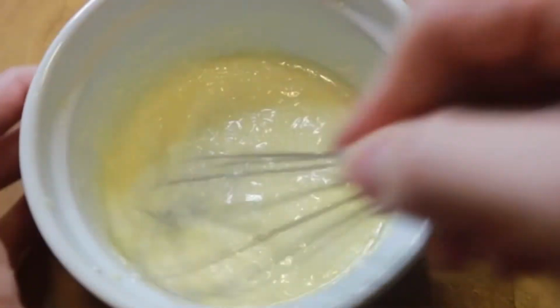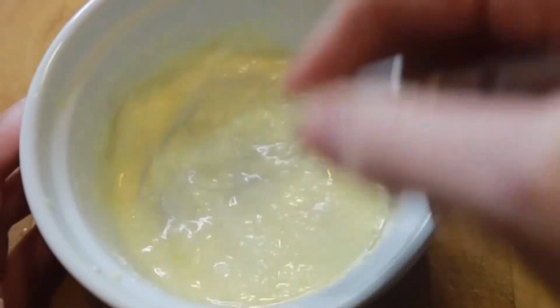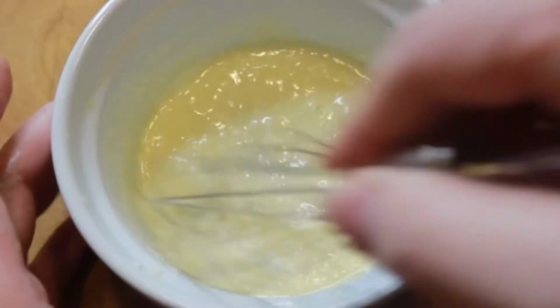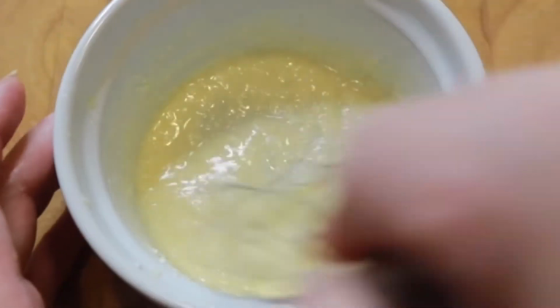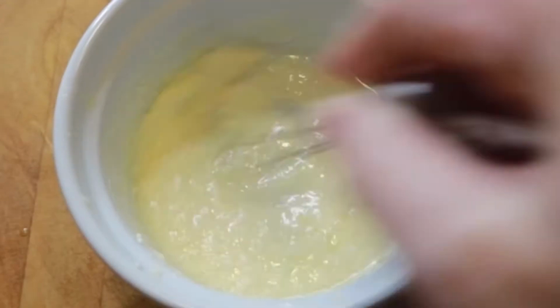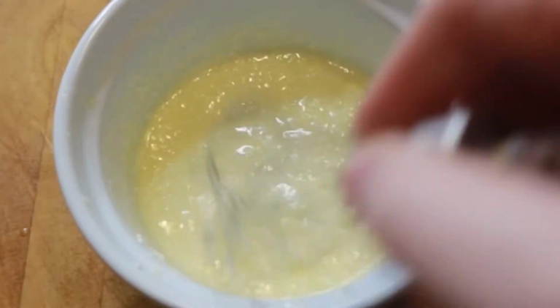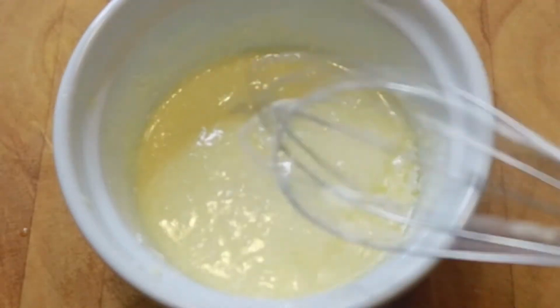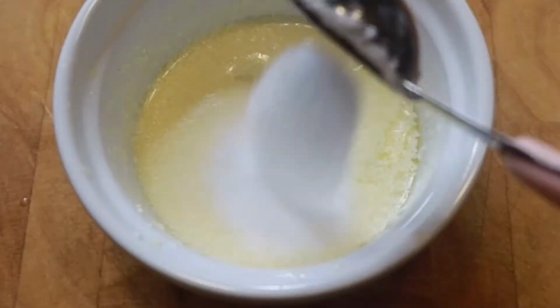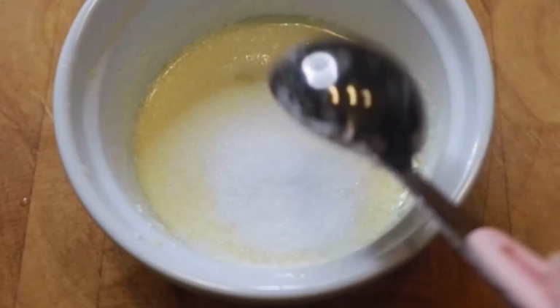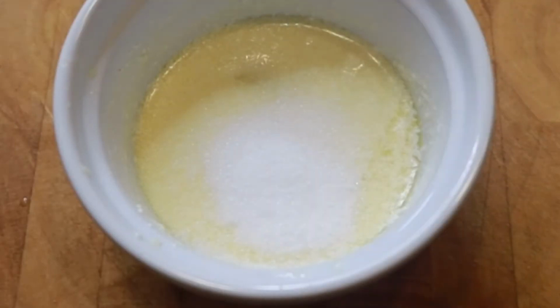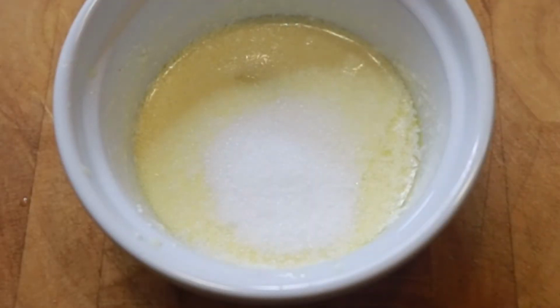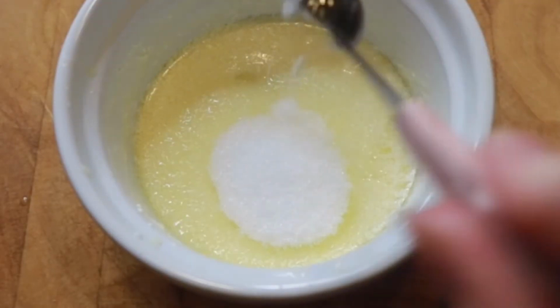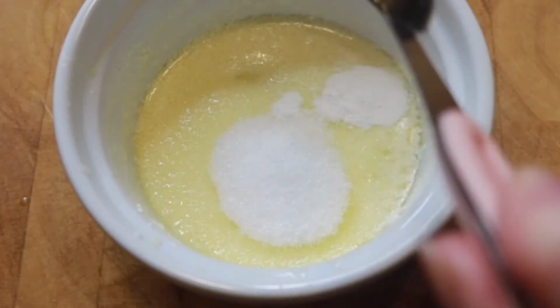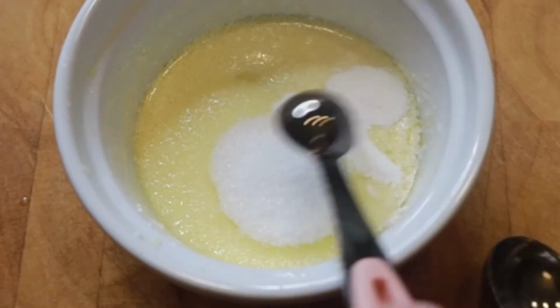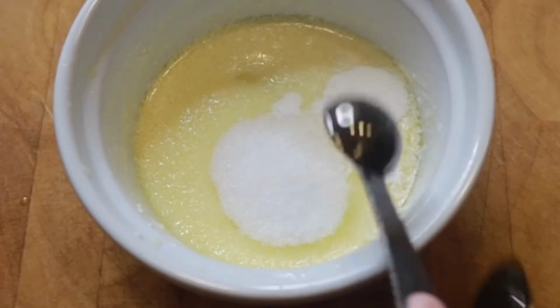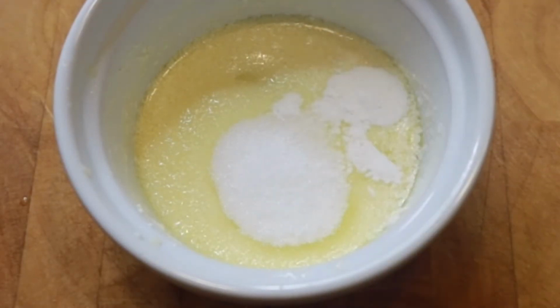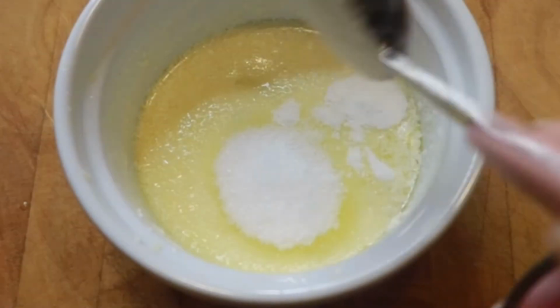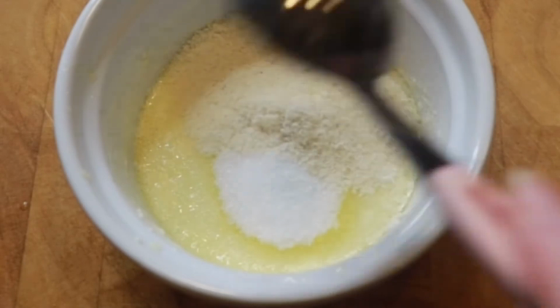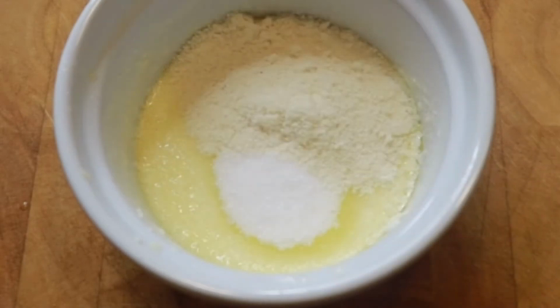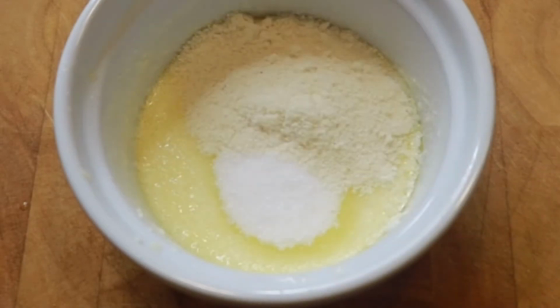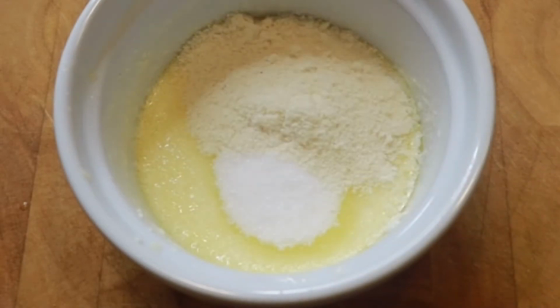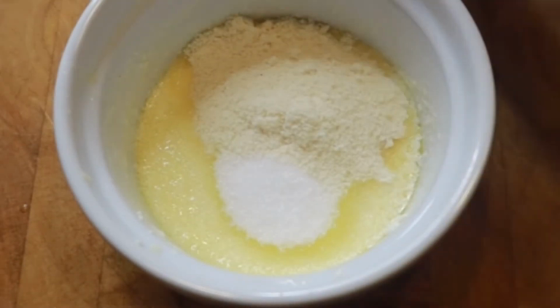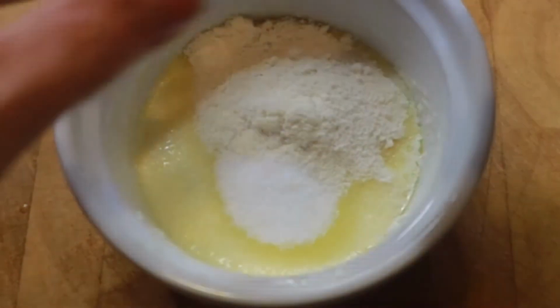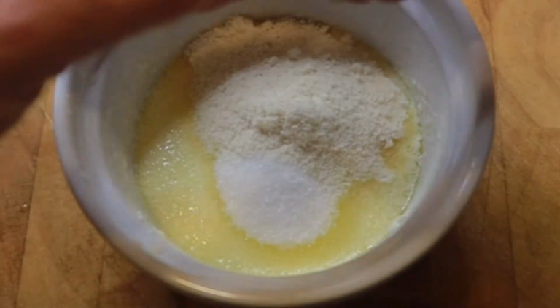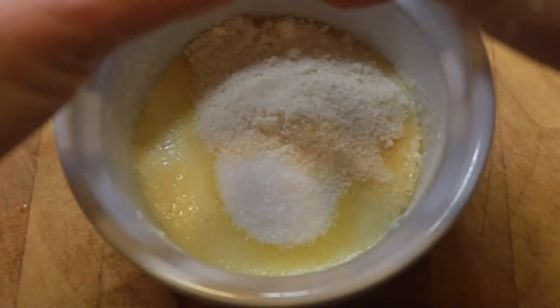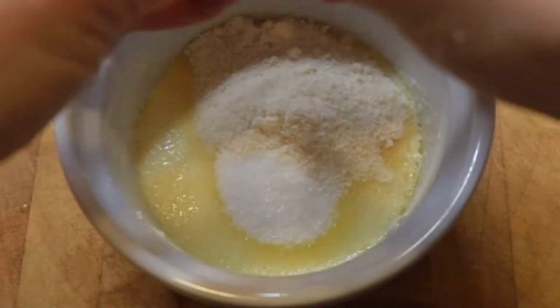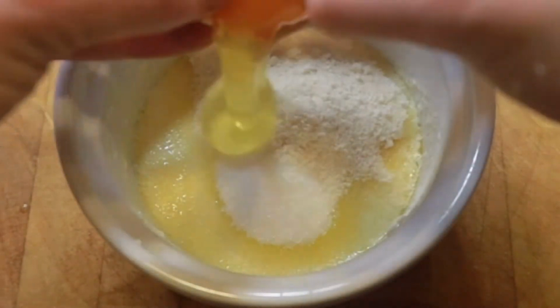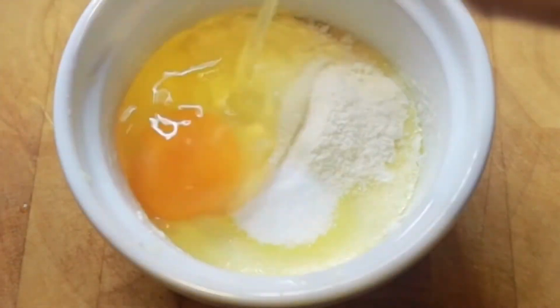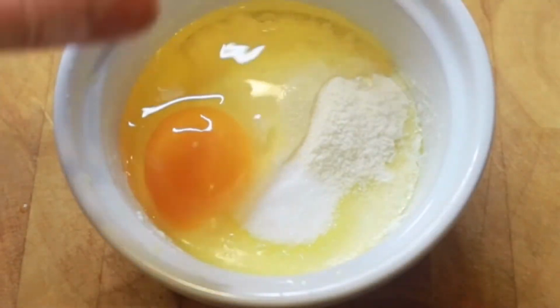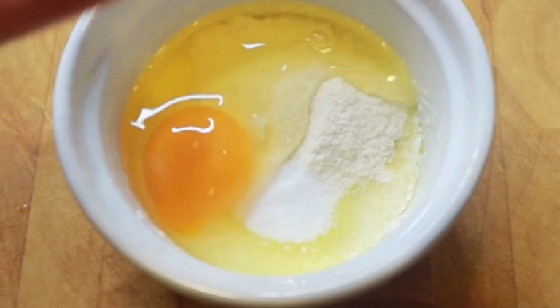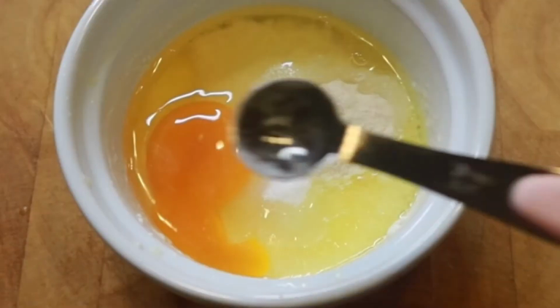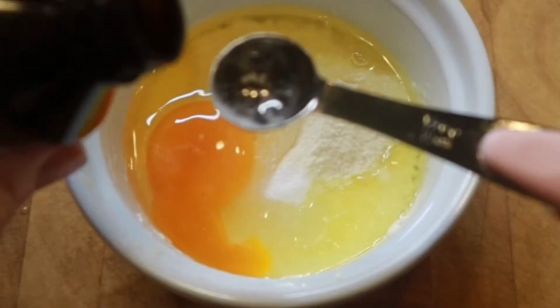Whisk those two together till they're nicely combined. Now we can add the rest of our ingredients for the cake. At the end of the video you're going to see a list of ingredients for both the cake and the cream, so you can simply screenshot or write it down.